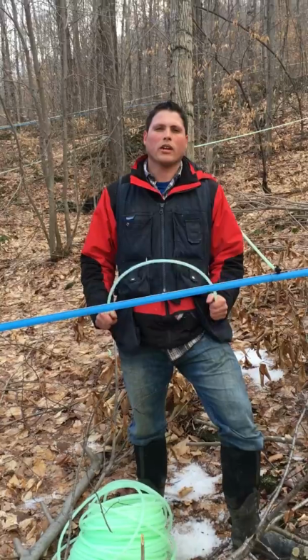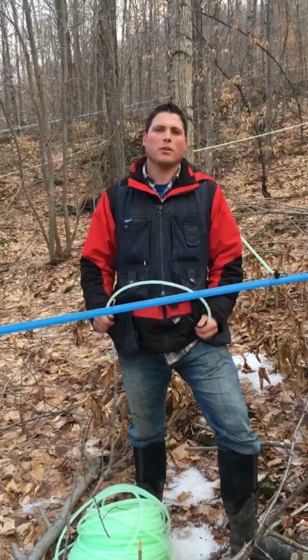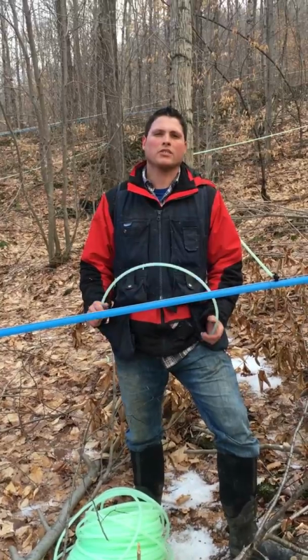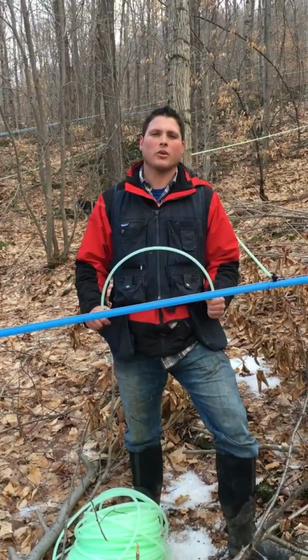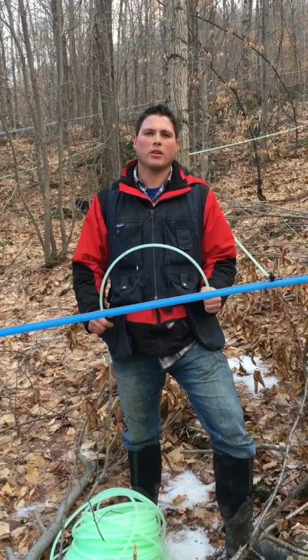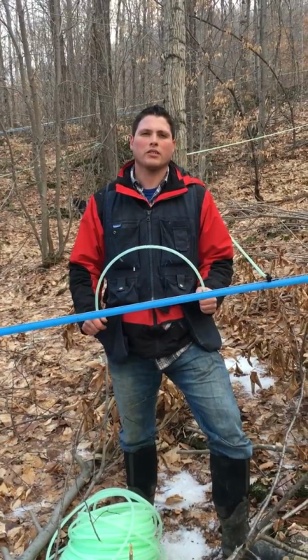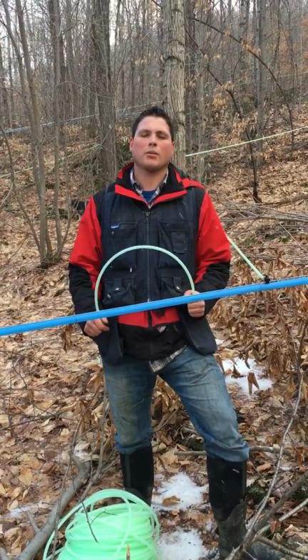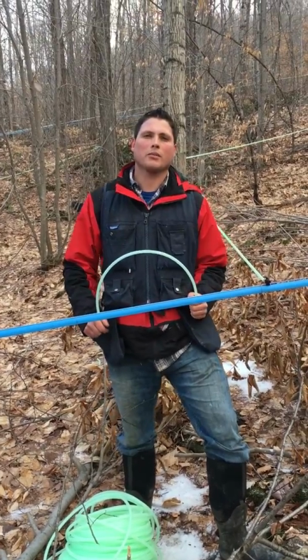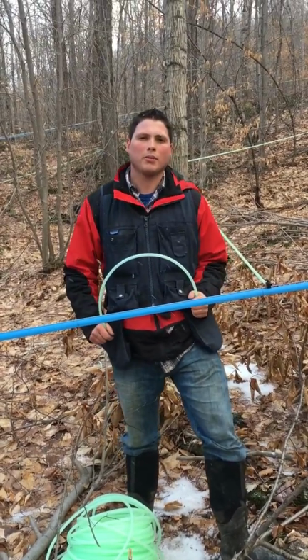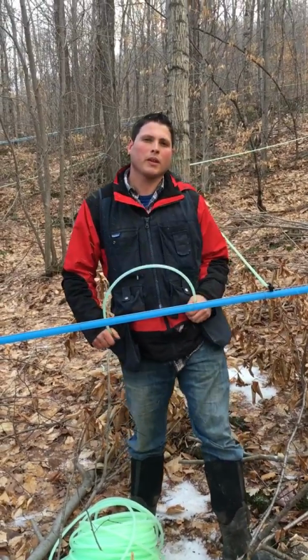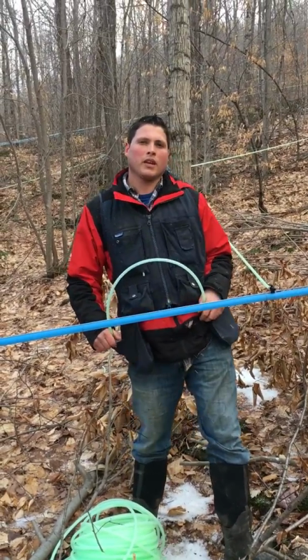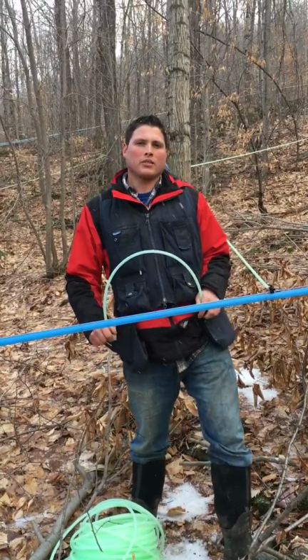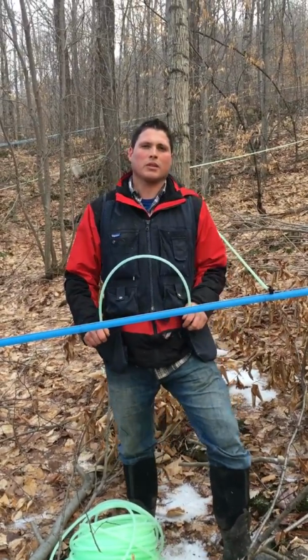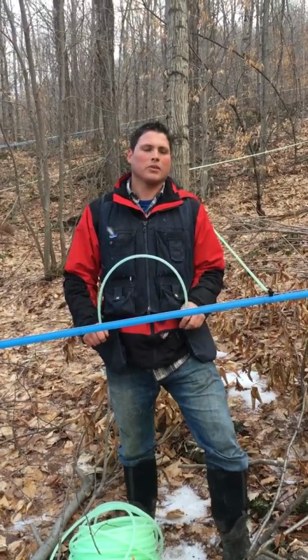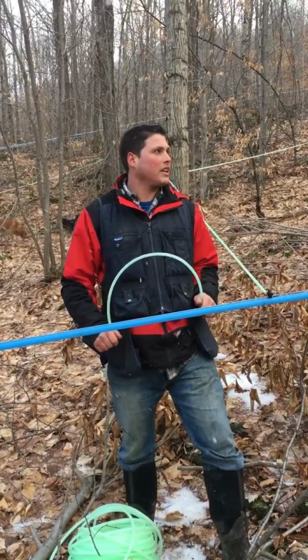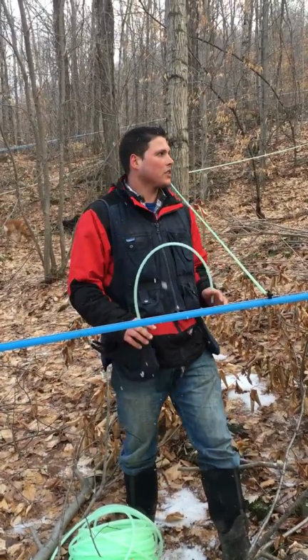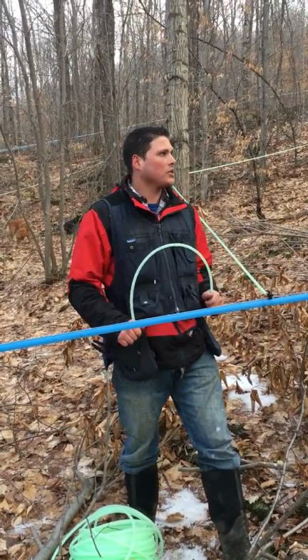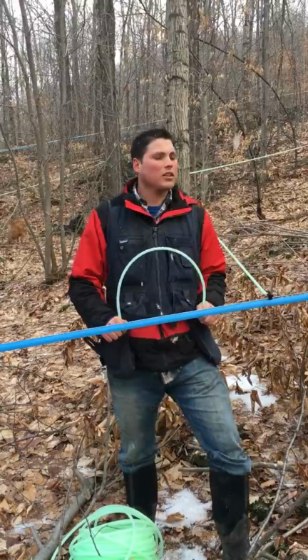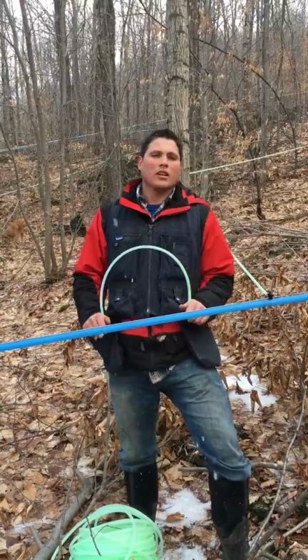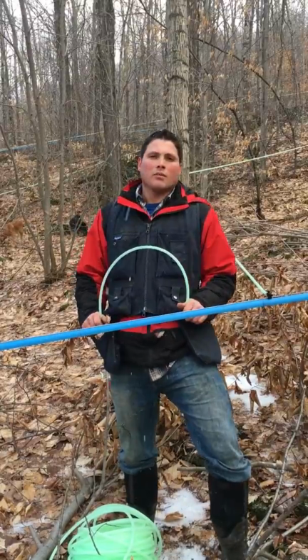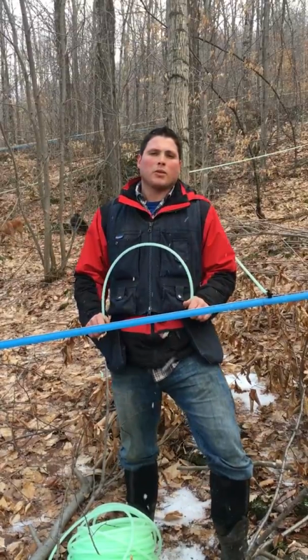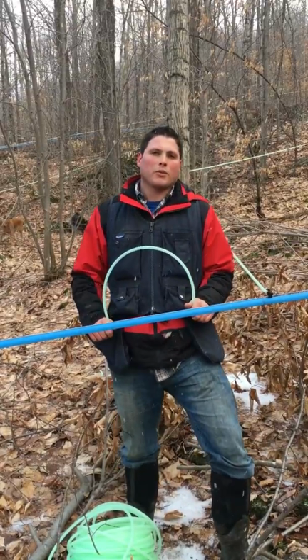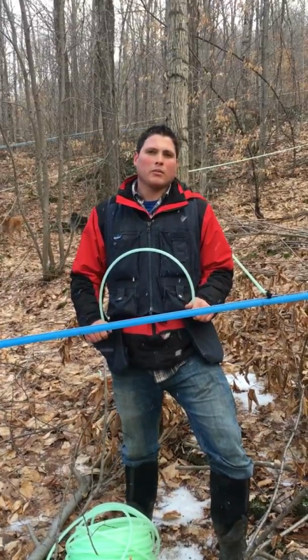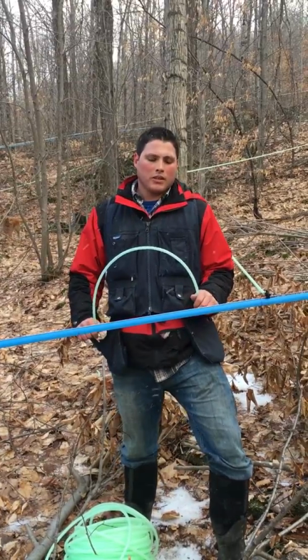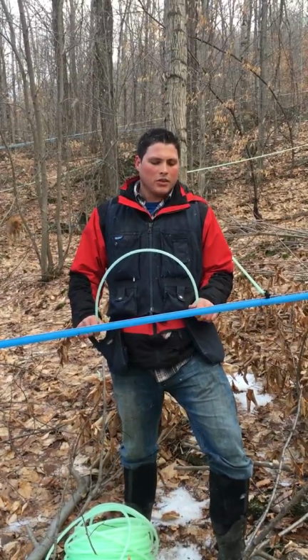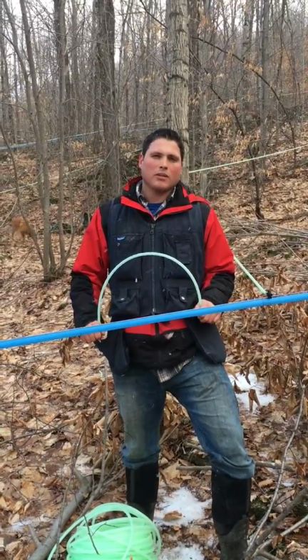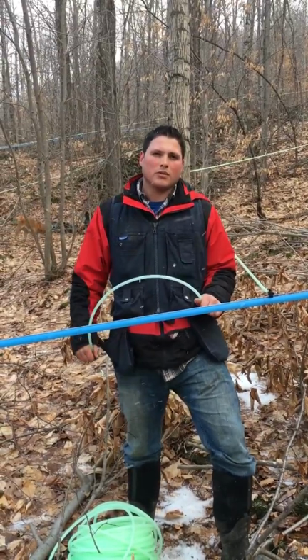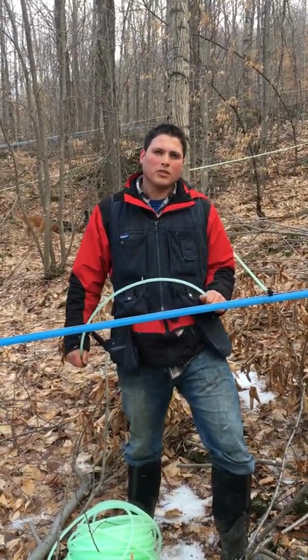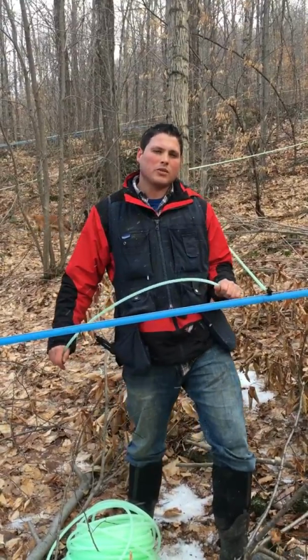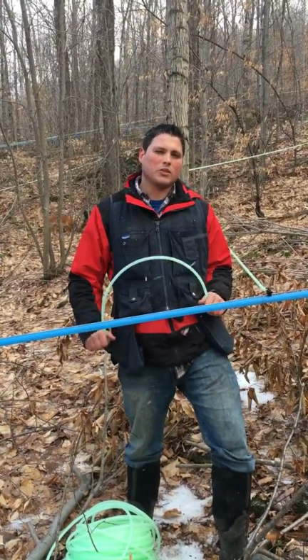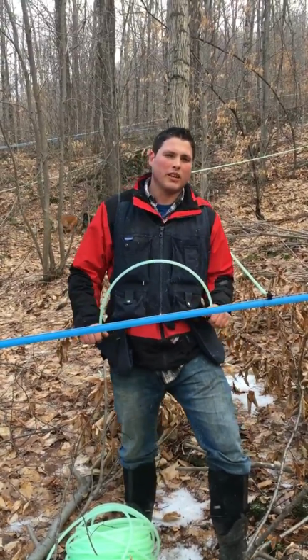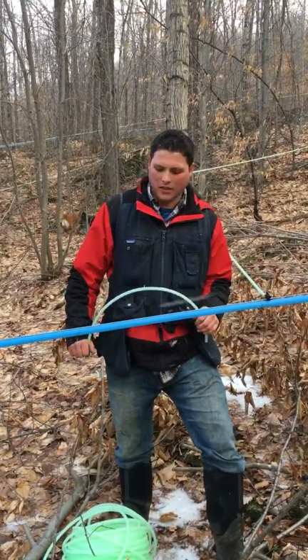Morning everybody, this is Cody Perrington at Perrington Maple. It's a little bit colder than the last video we took, but it's perfect weather to be drilling in manifolds, so I just want to show you how that's done.